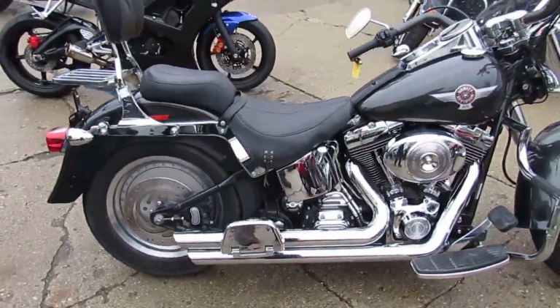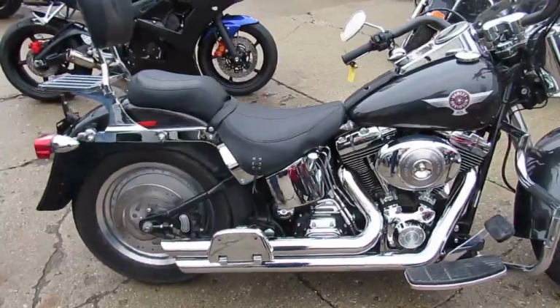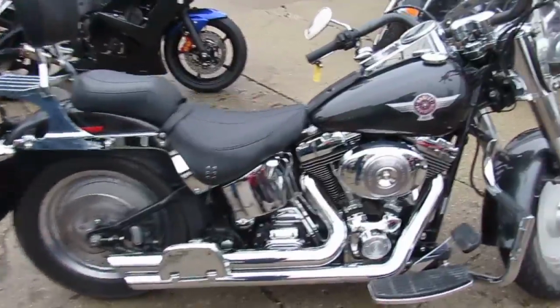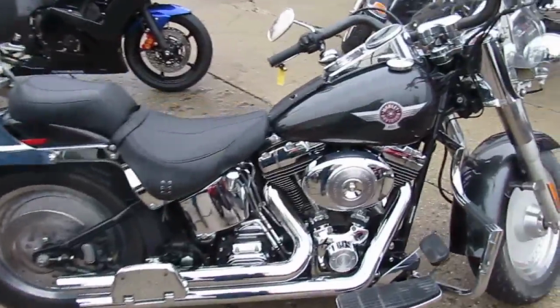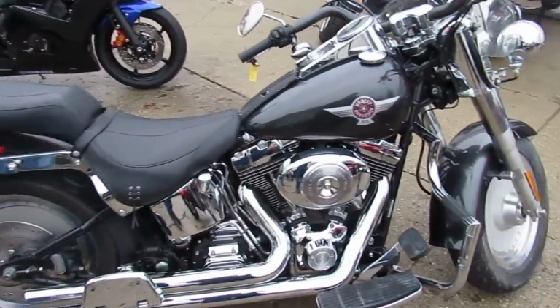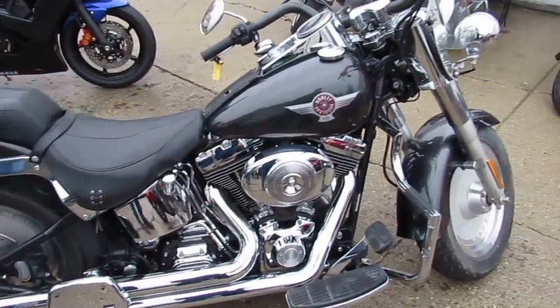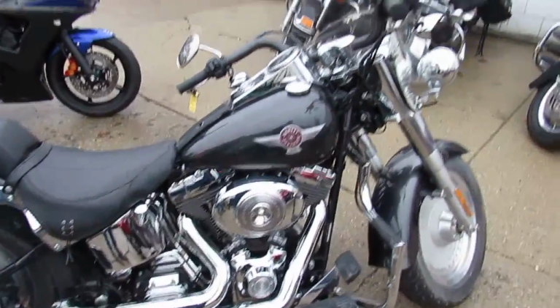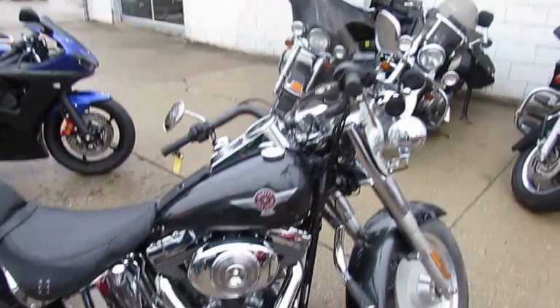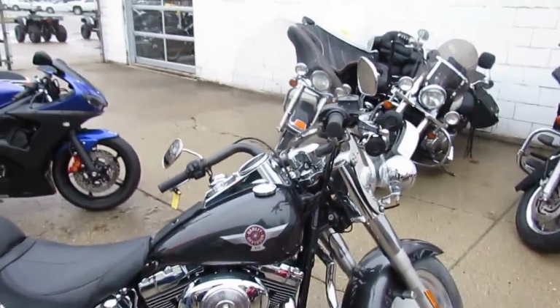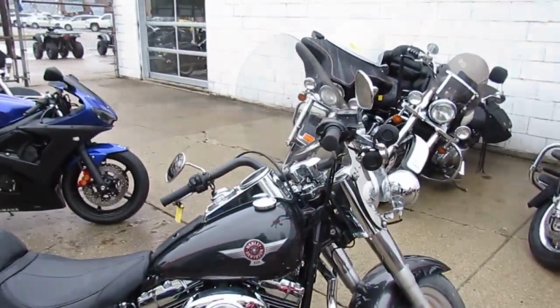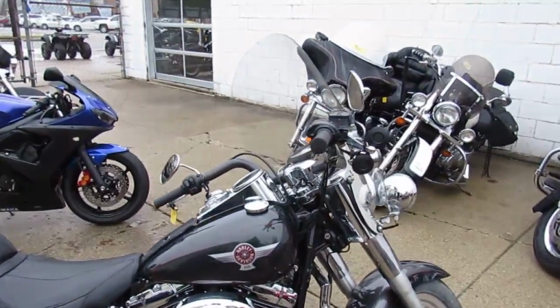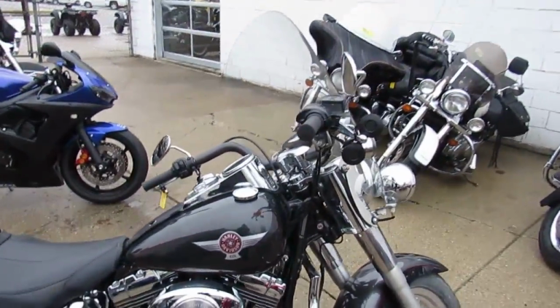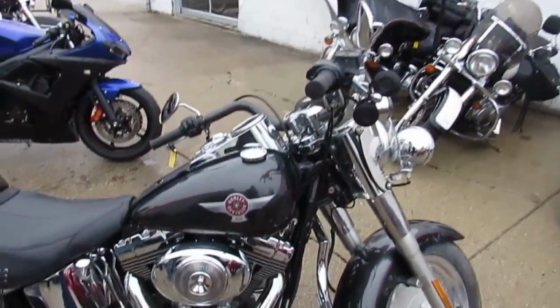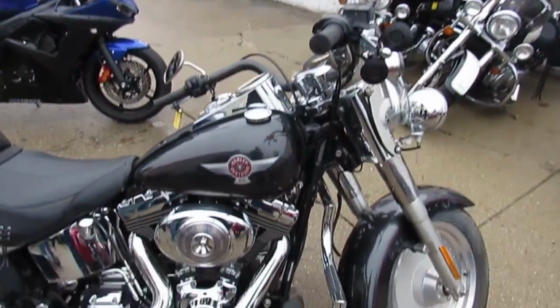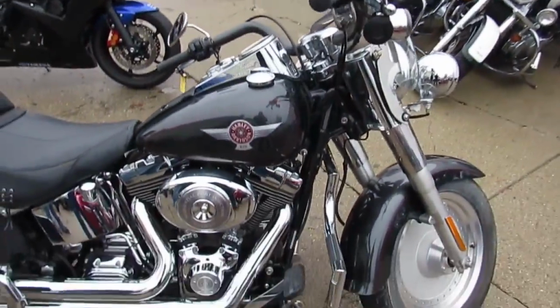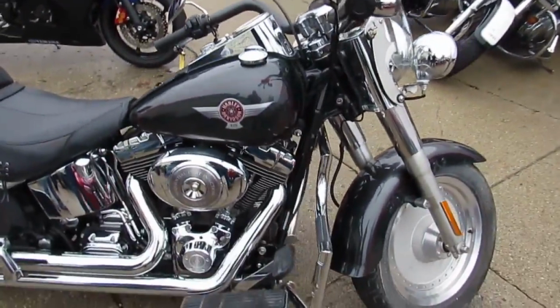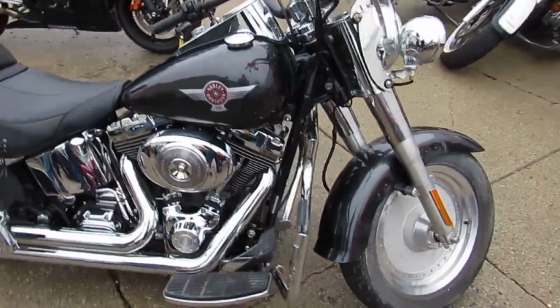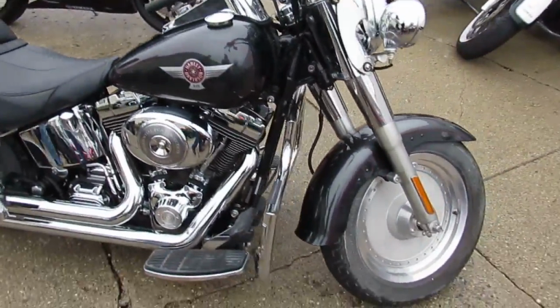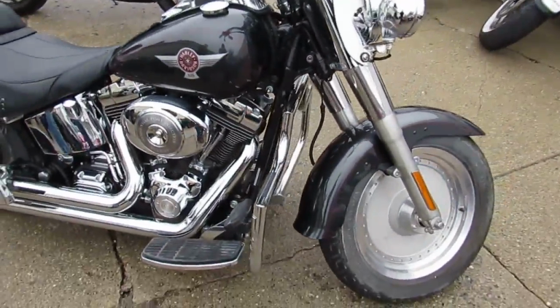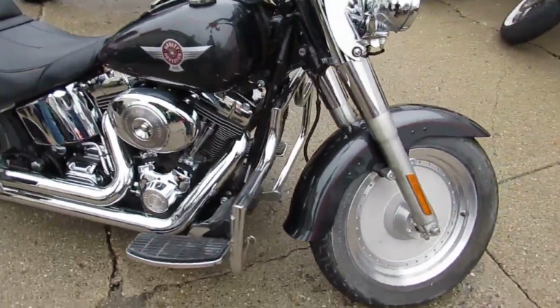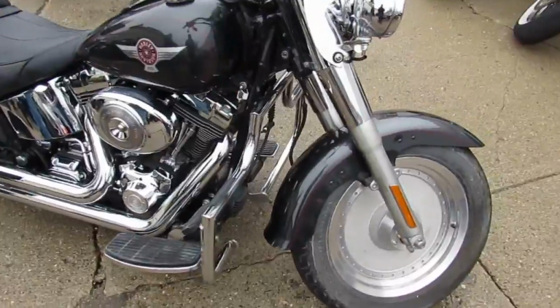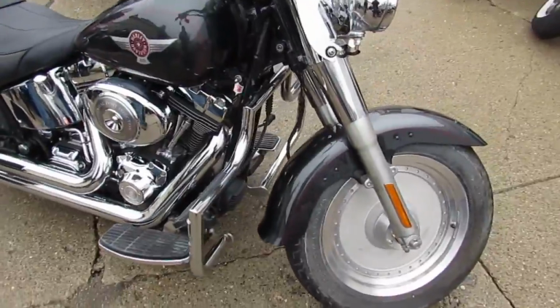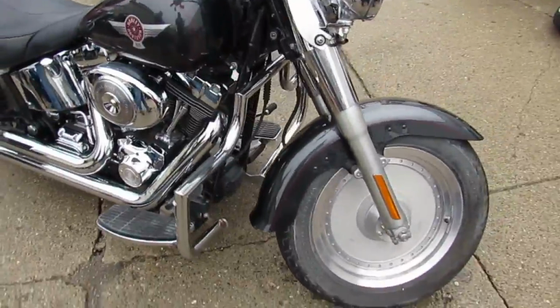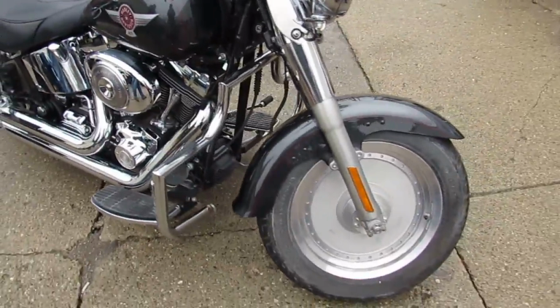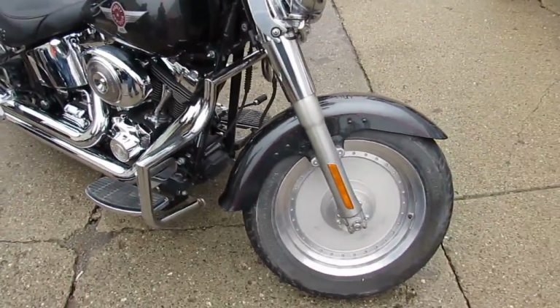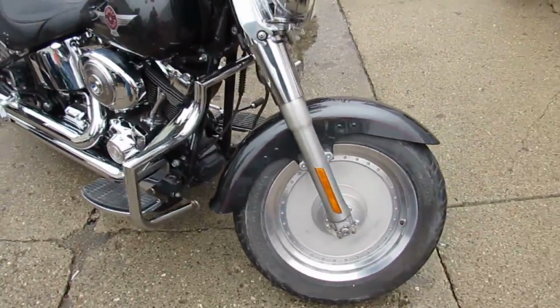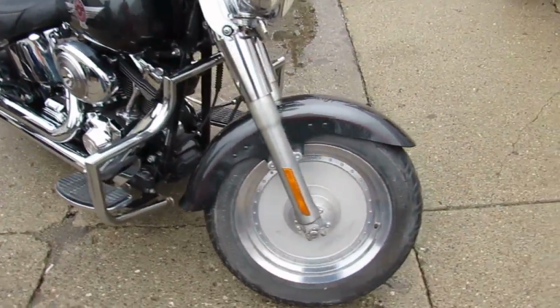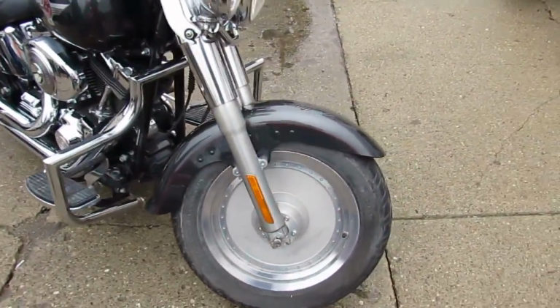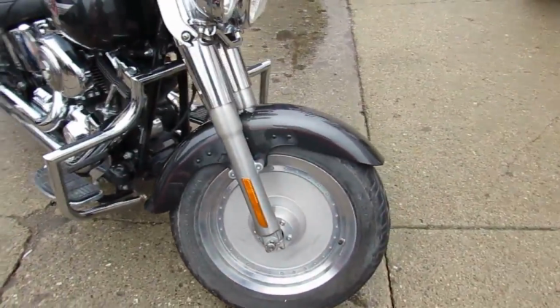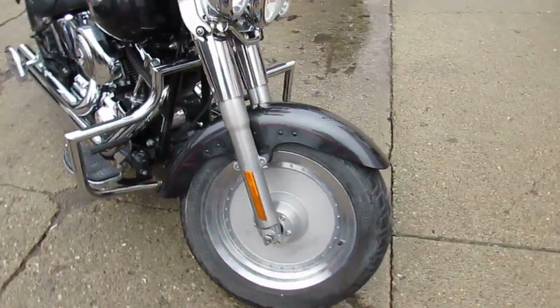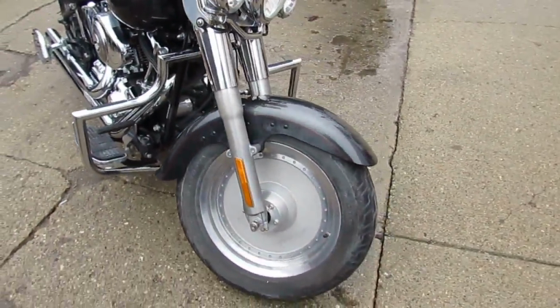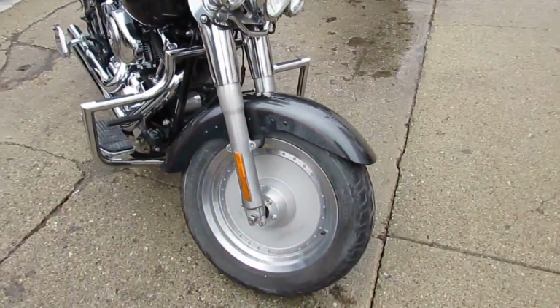That includes a windshield, backrest, luggage rack, engine guards, and tons of chrome. The Python exhaust makes this Fatboy sound as cool as it looks.